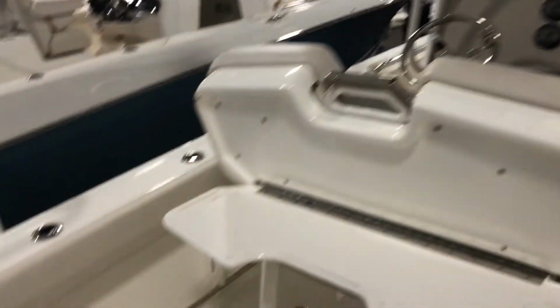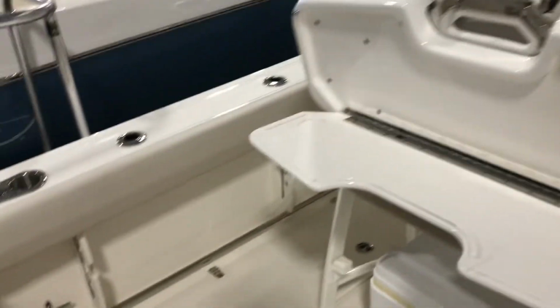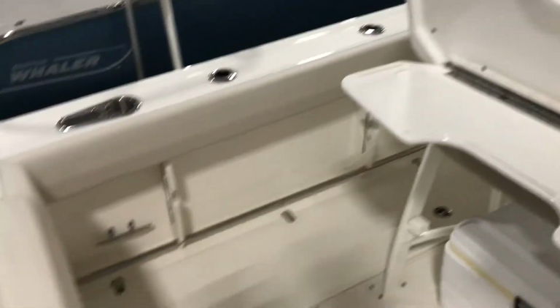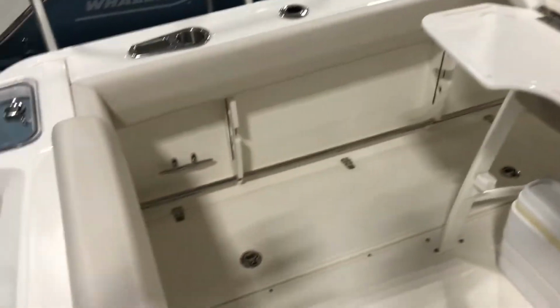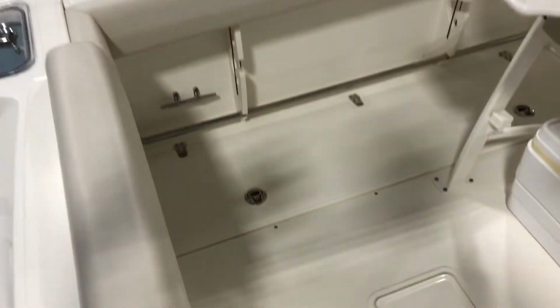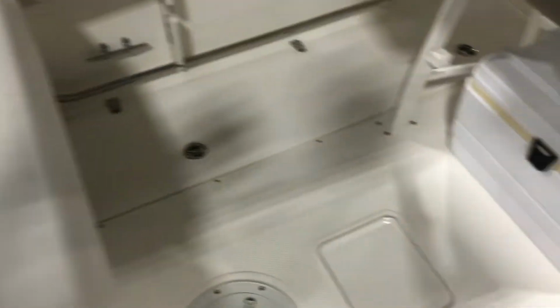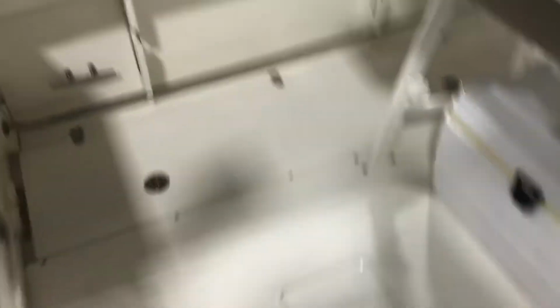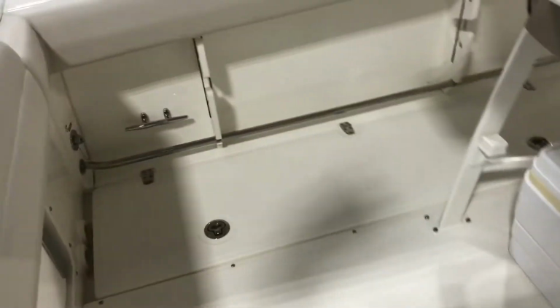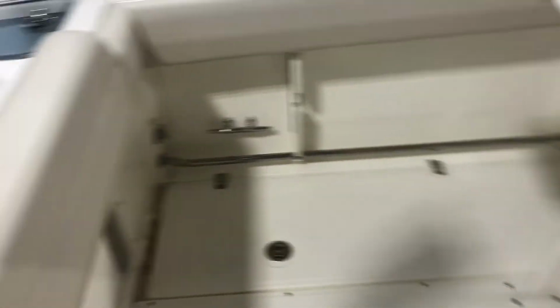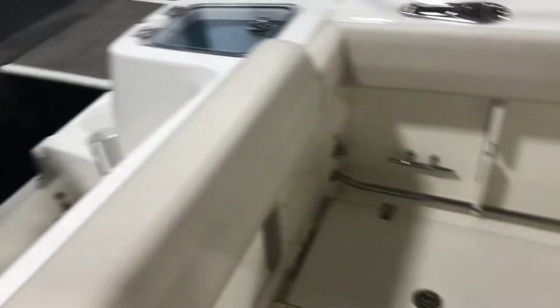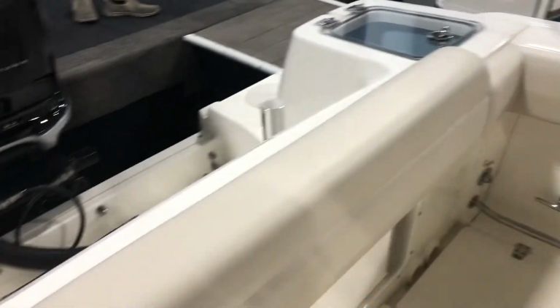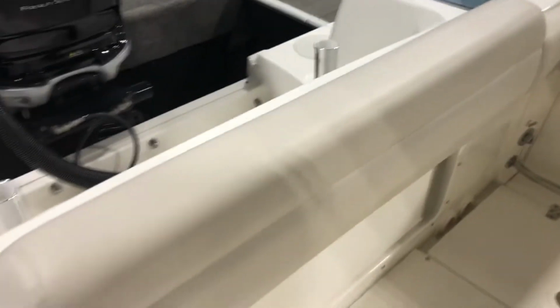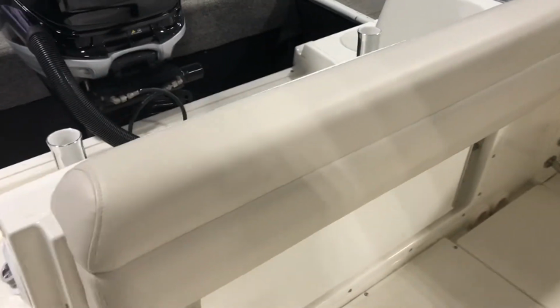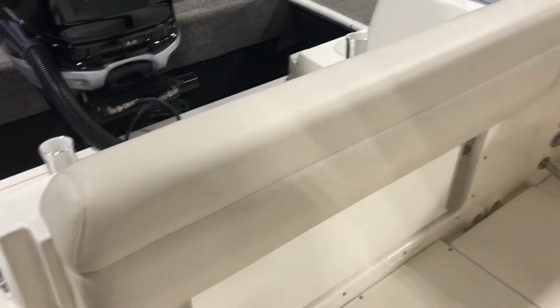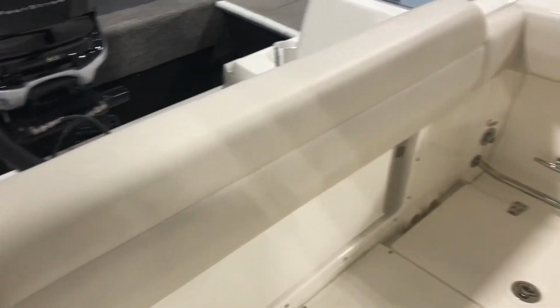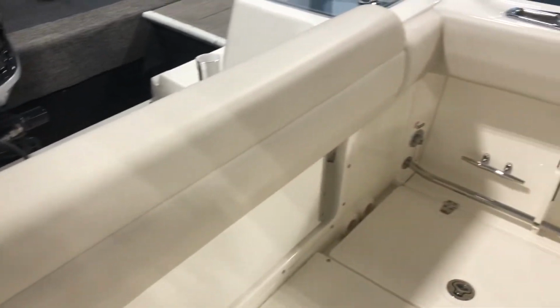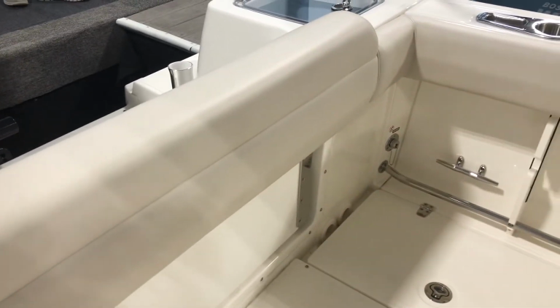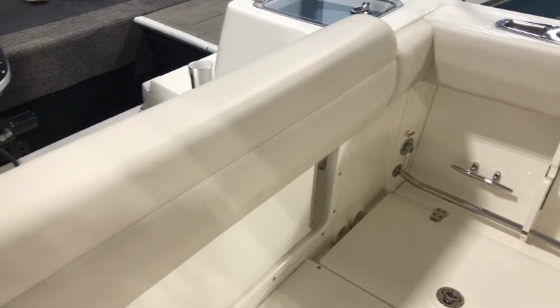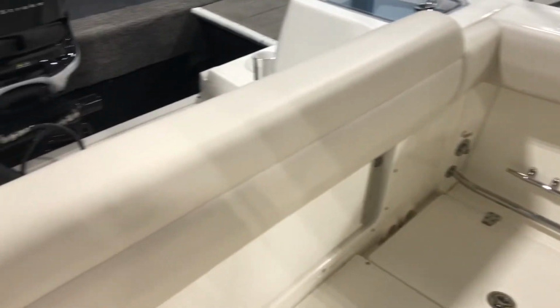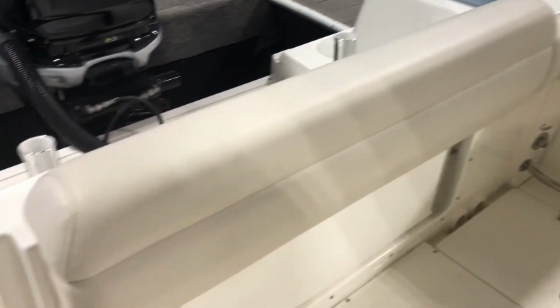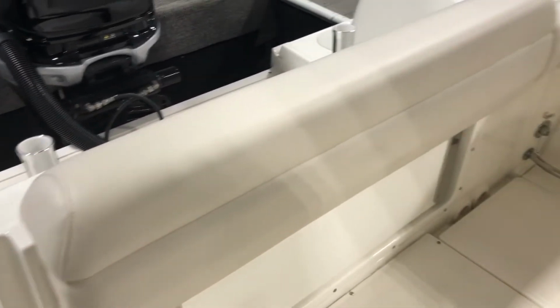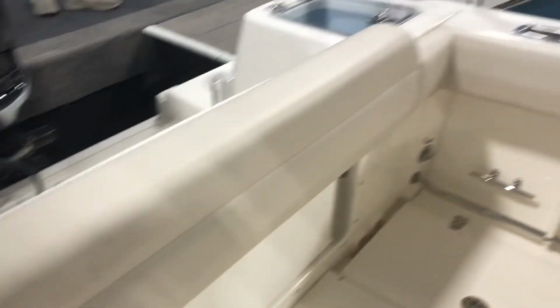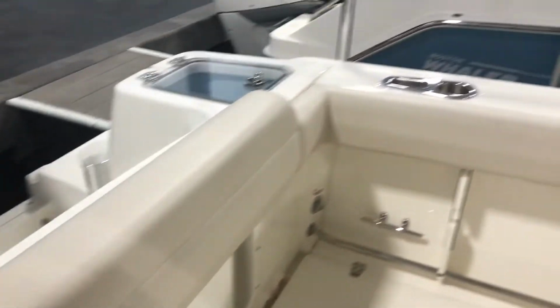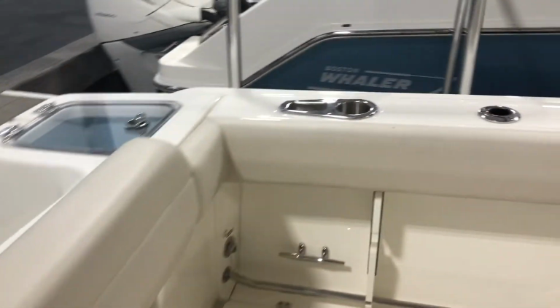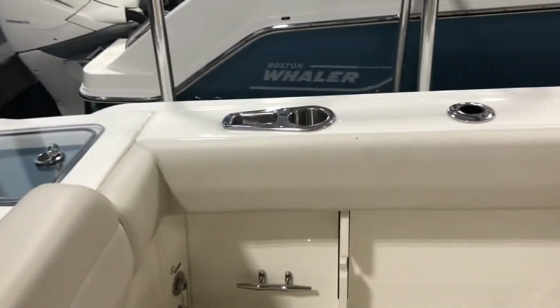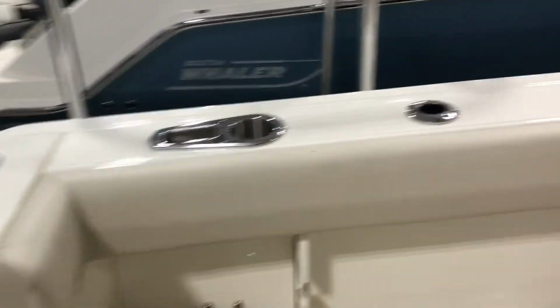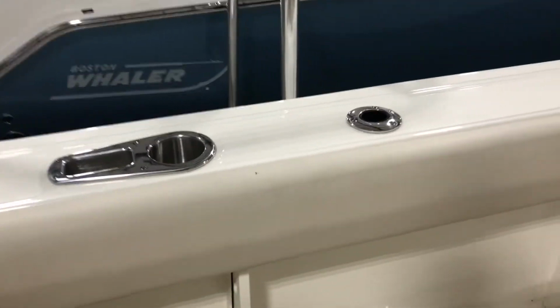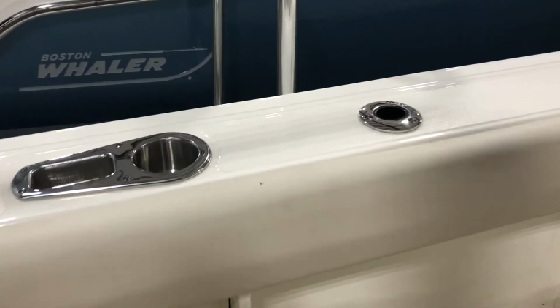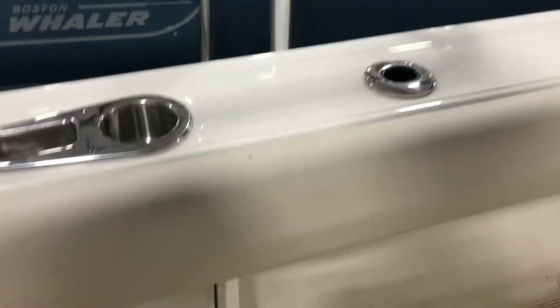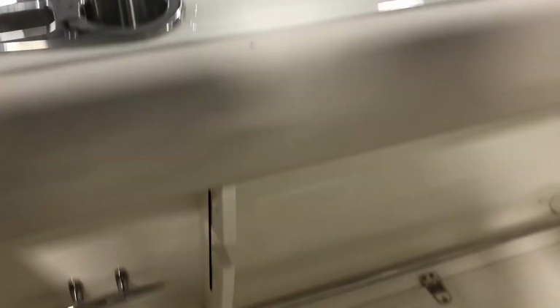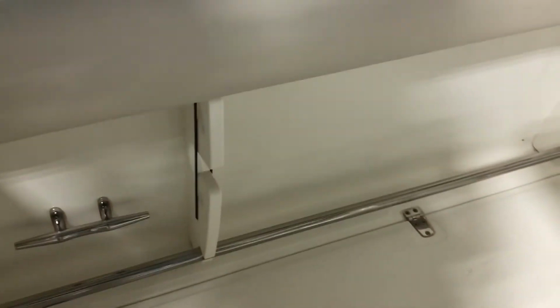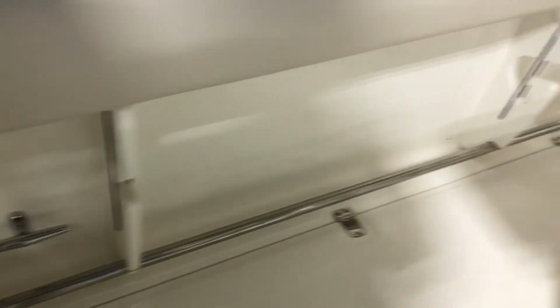As we step in, you can see it has a spacious deck. This is also a fold-down bench seat, and it has all kinds of rod storage.